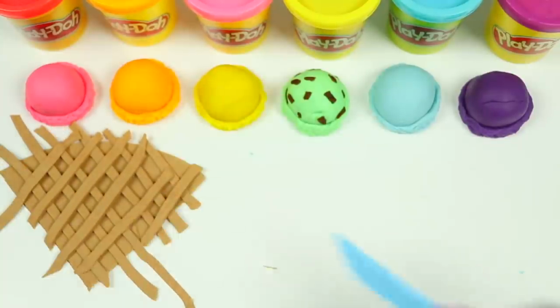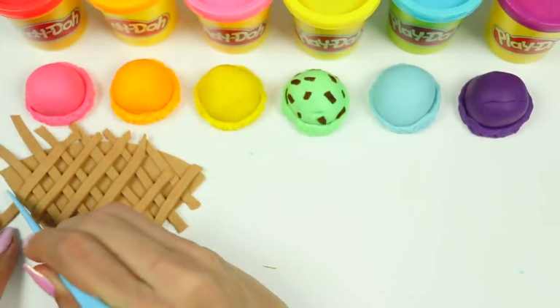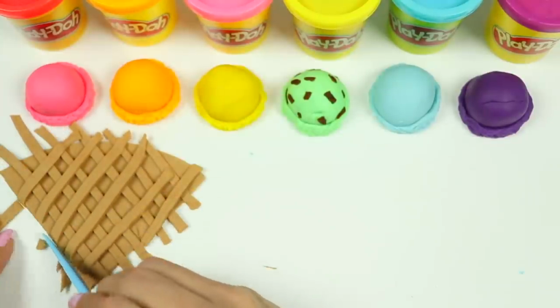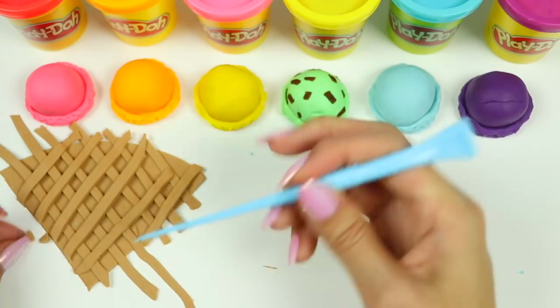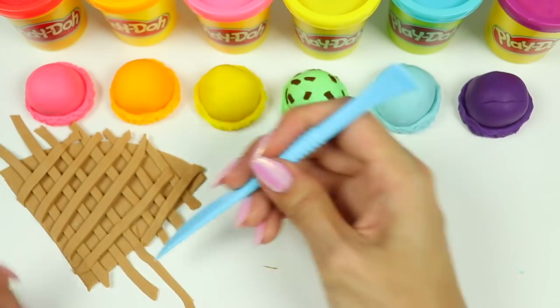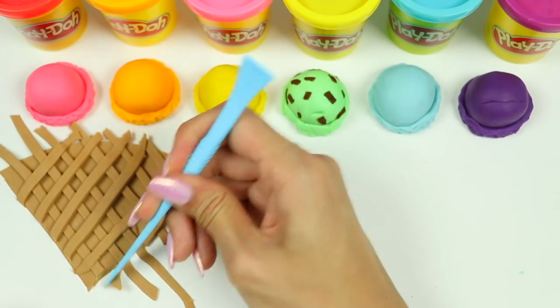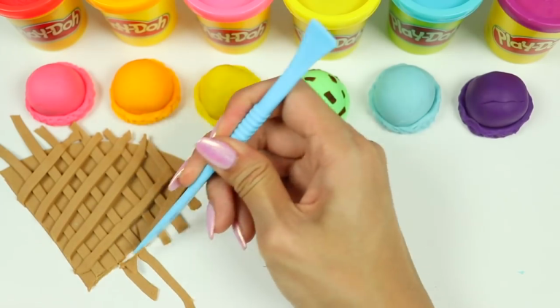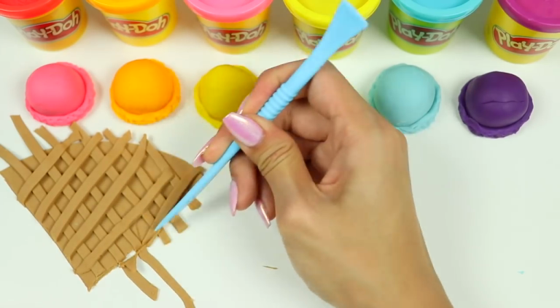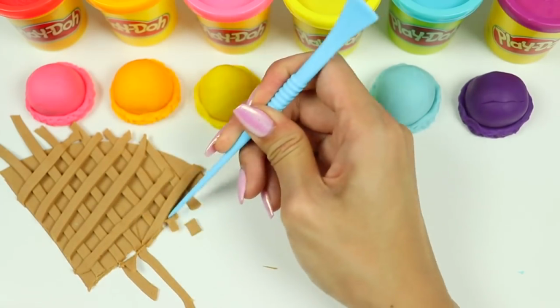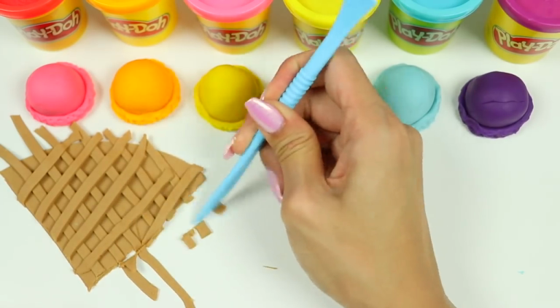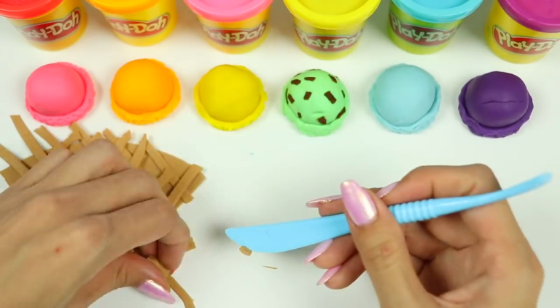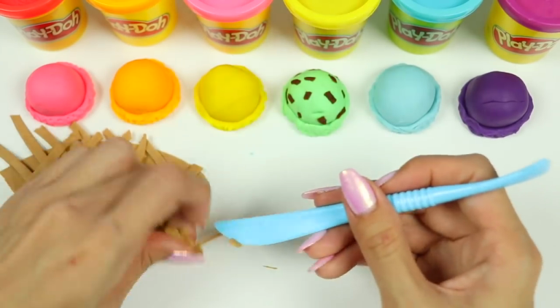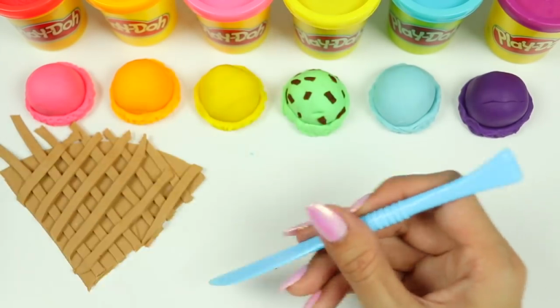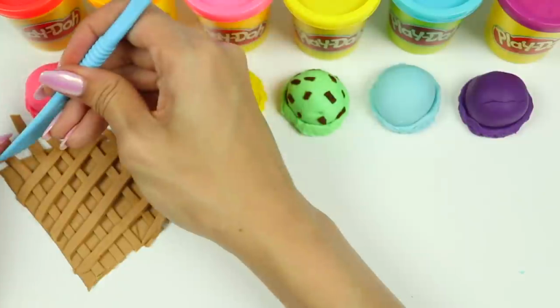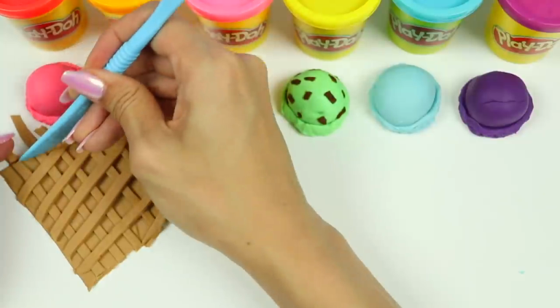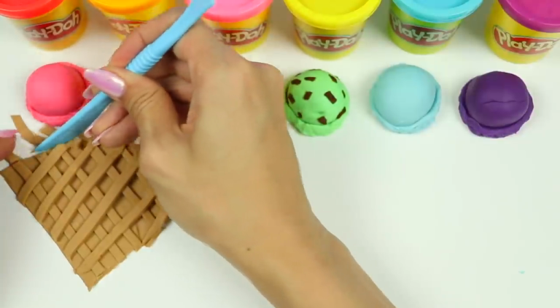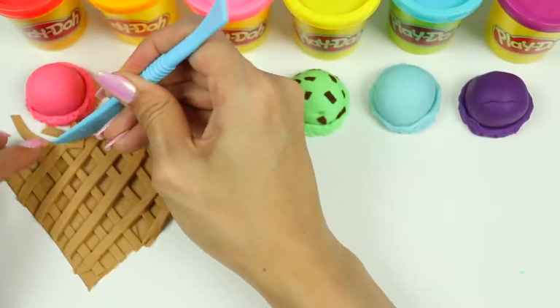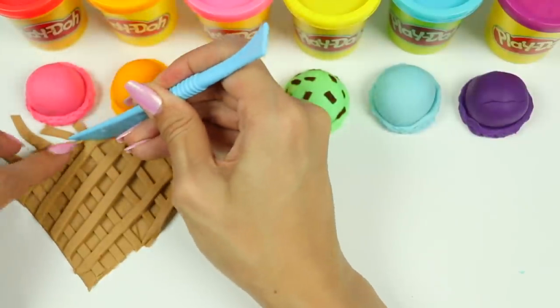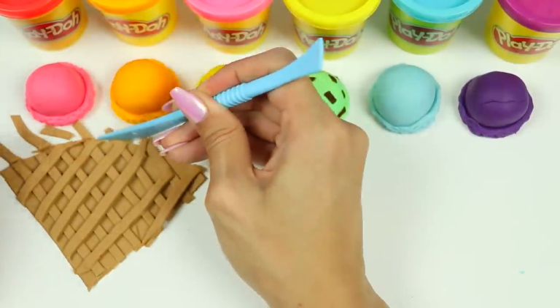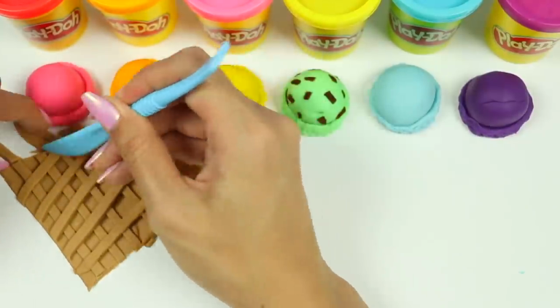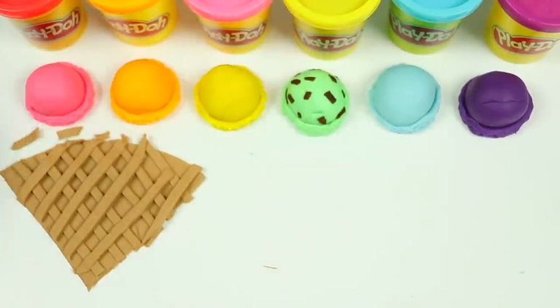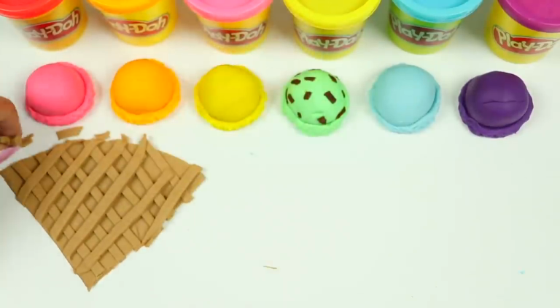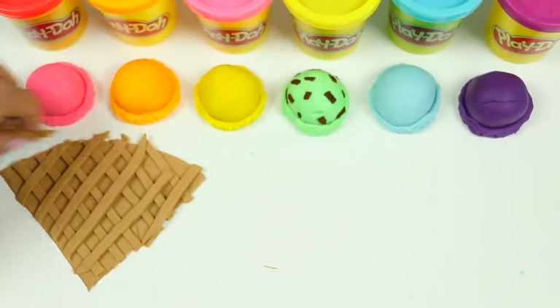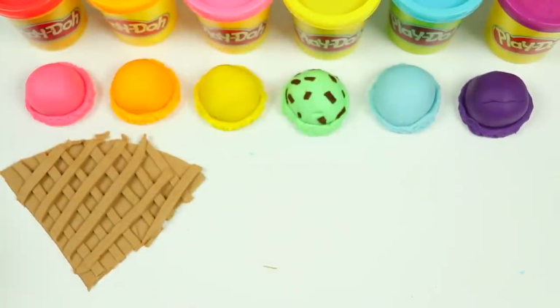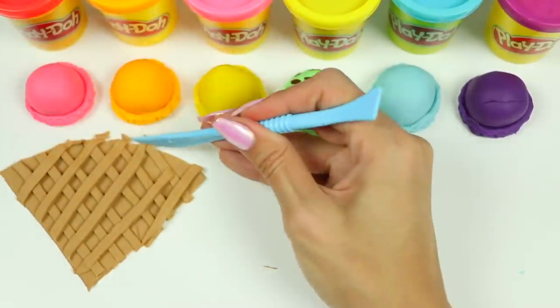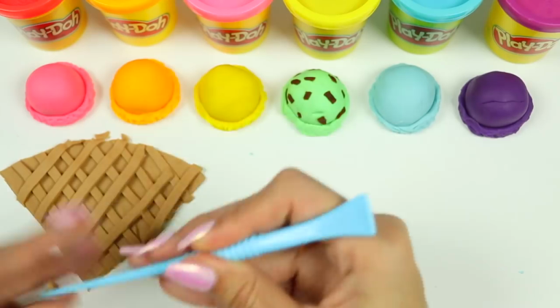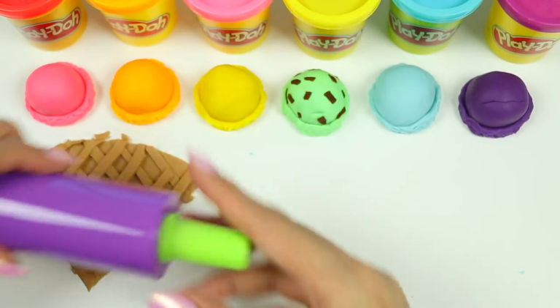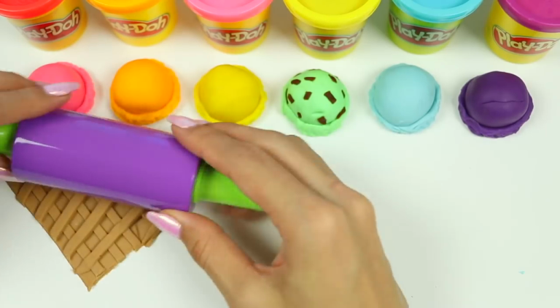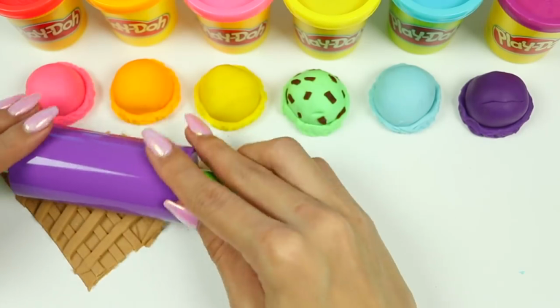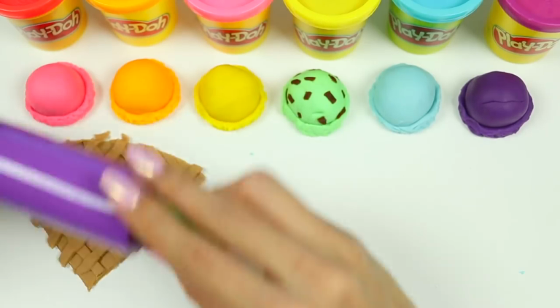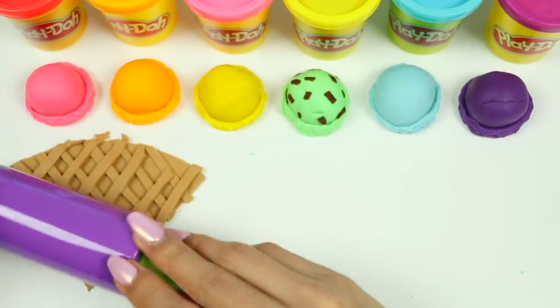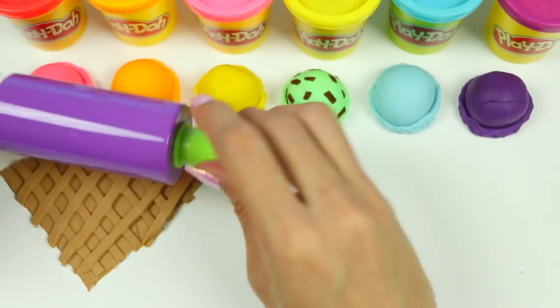Let's cut off the excess and clean it up. And now just roll it slightly to attach everything.